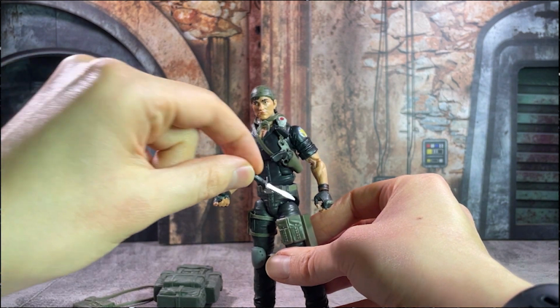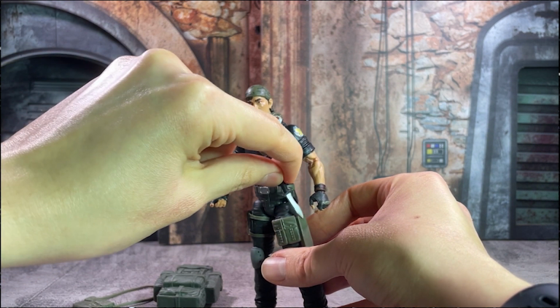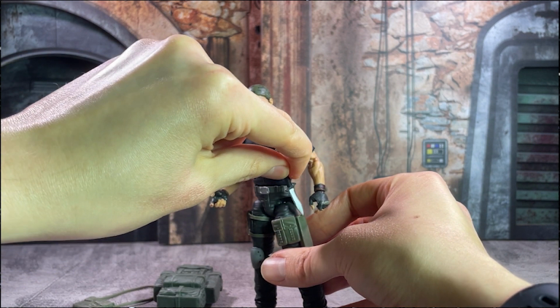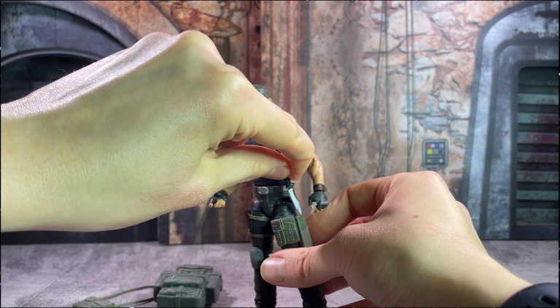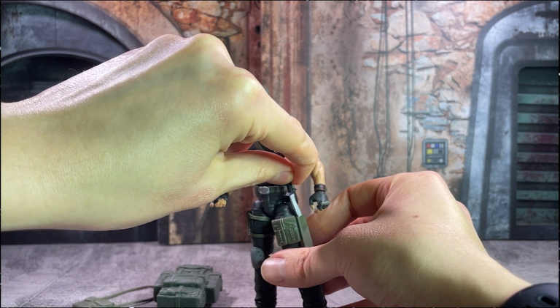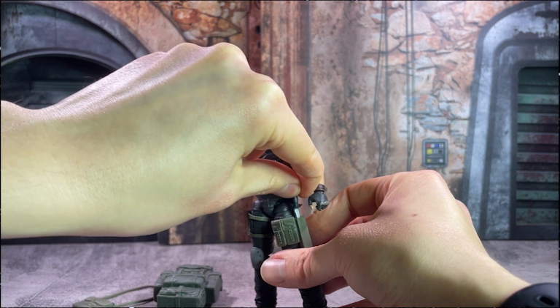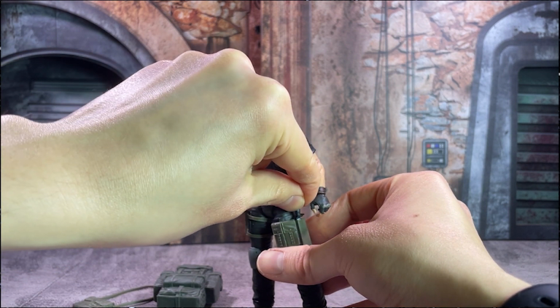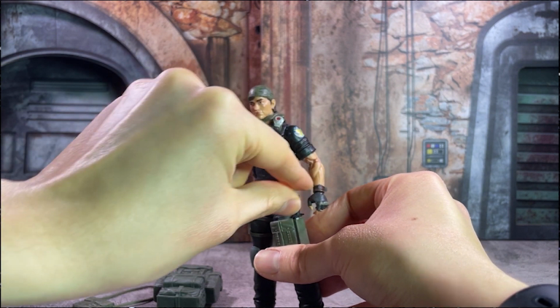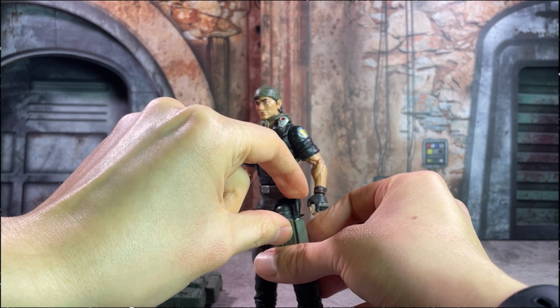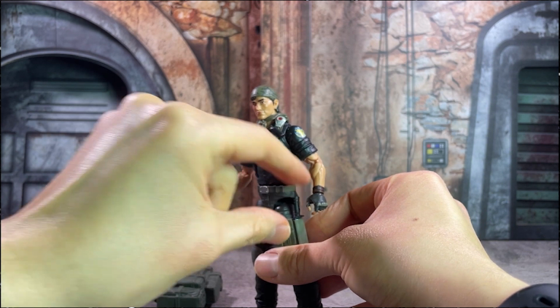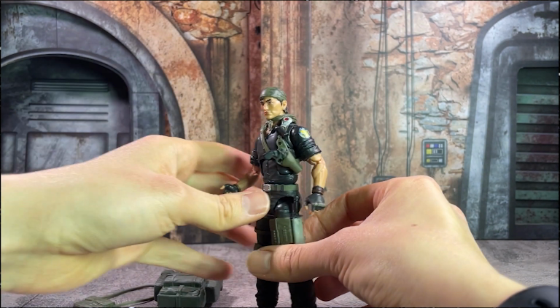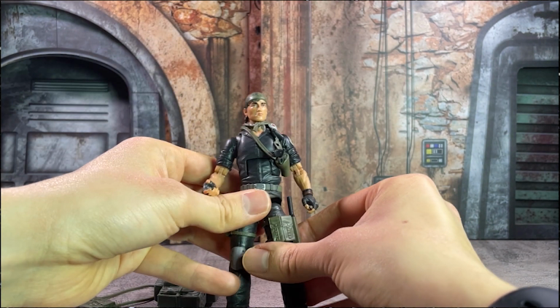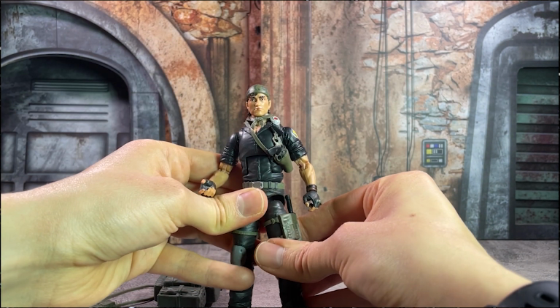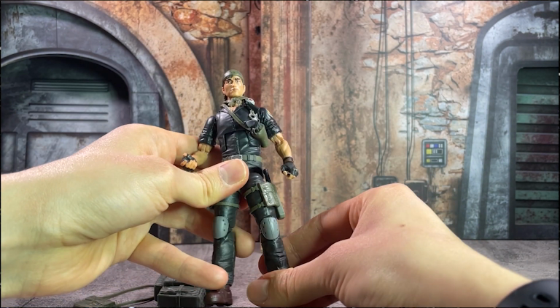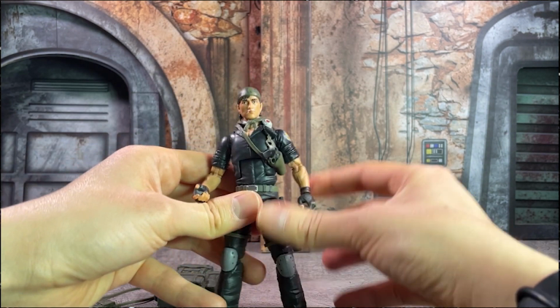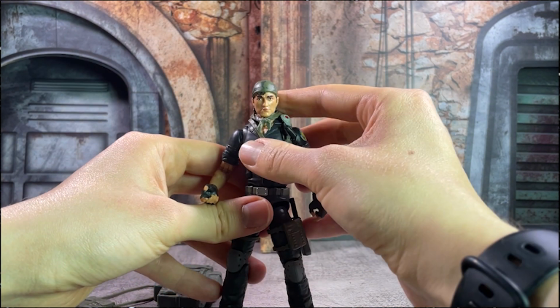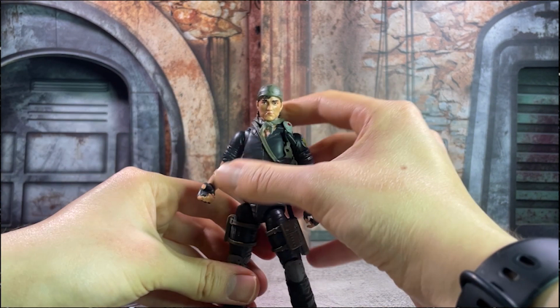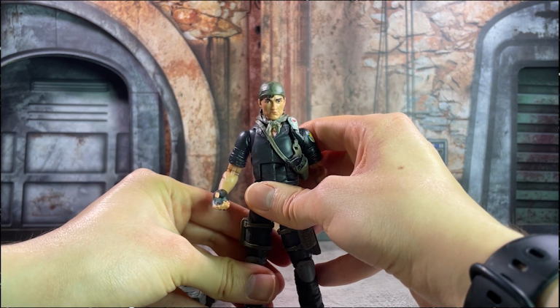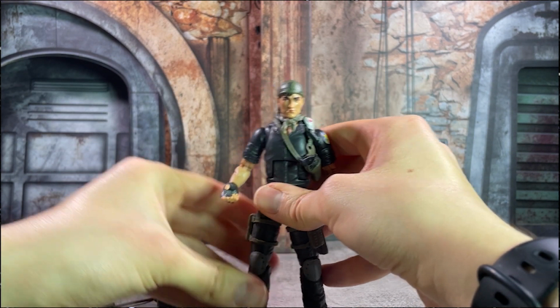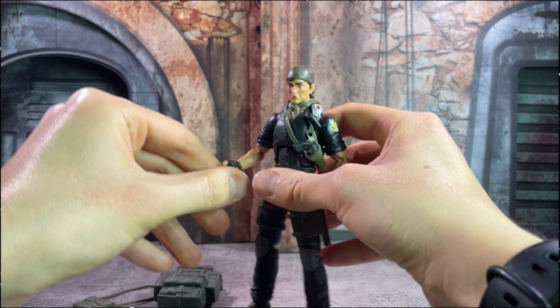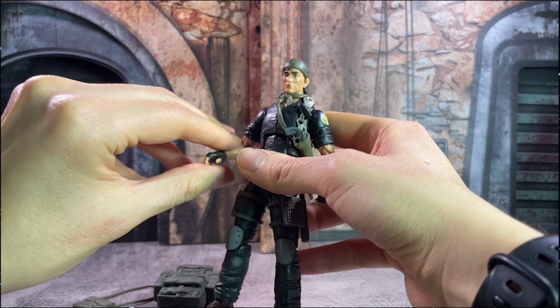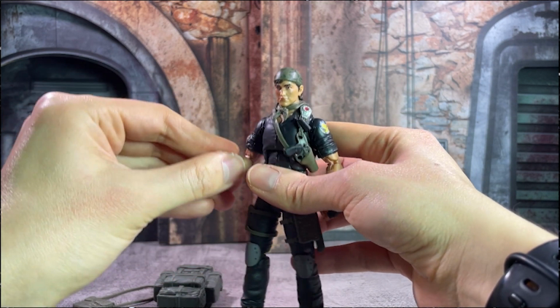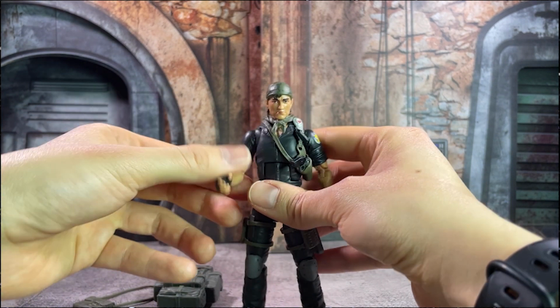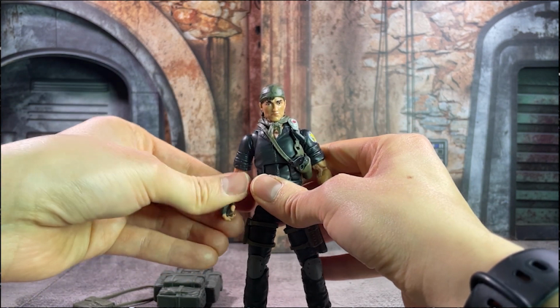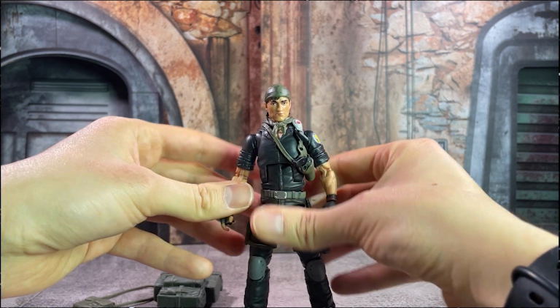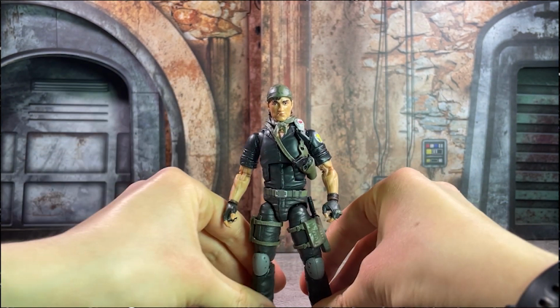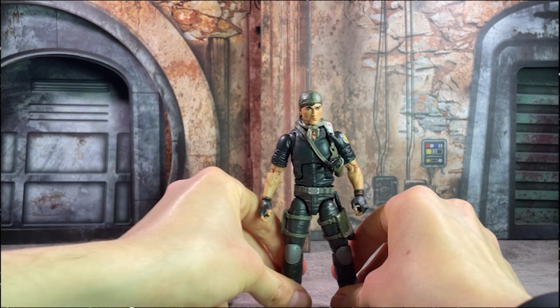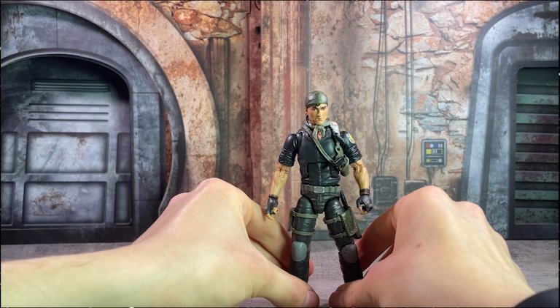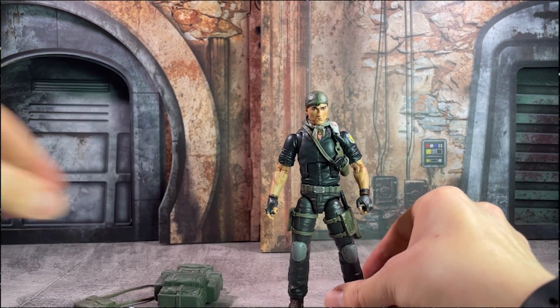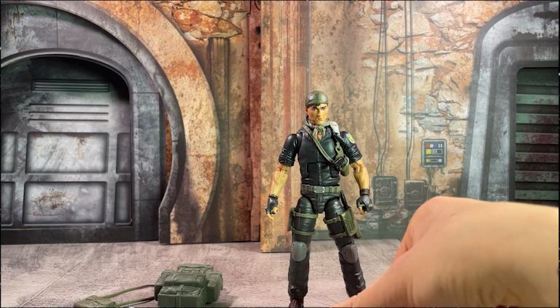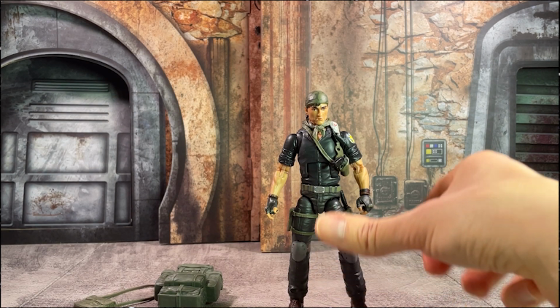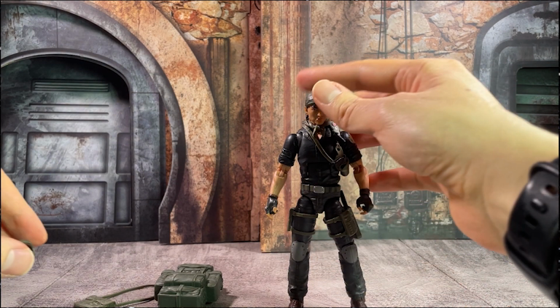I really like the little knife that he comes with — it fits quite well in this little sheath and it's made of a flexible, more rubbery sort of plastic. He also has a revolver that fits quite nicely in a holster over his chest.